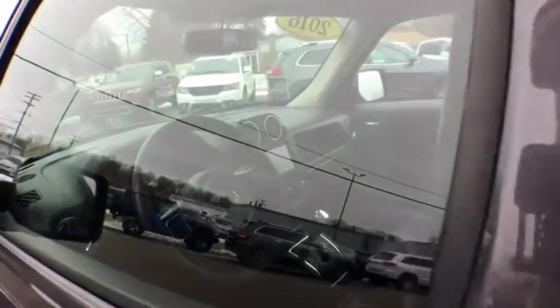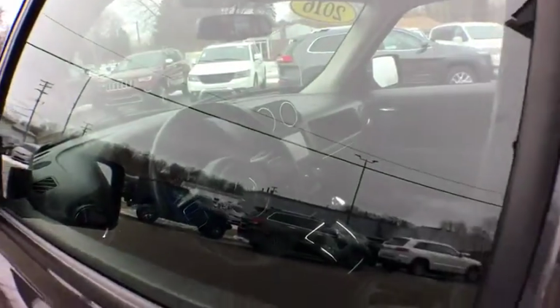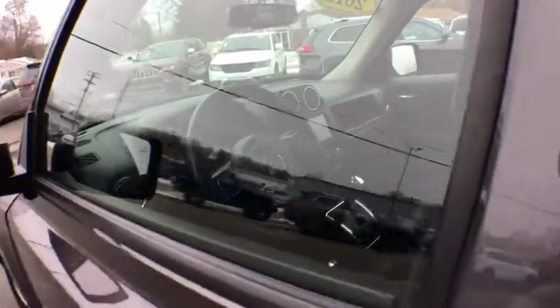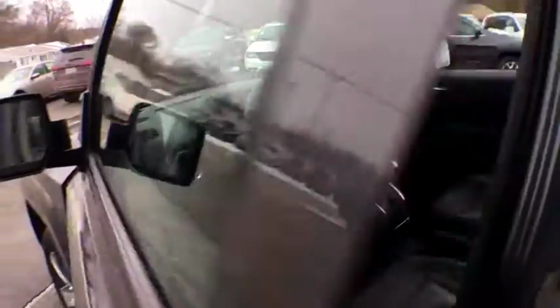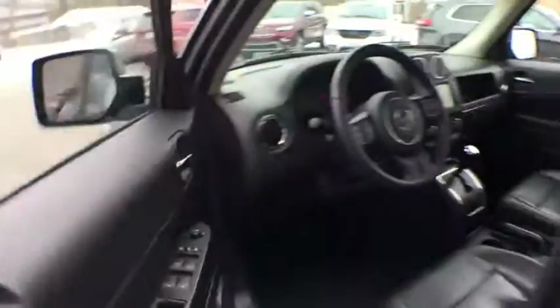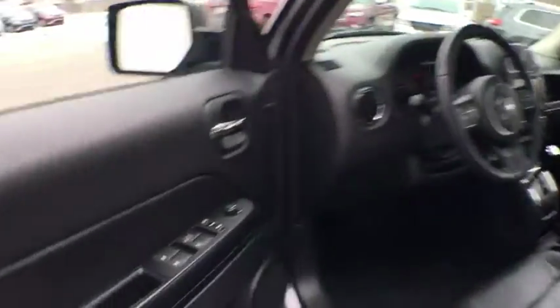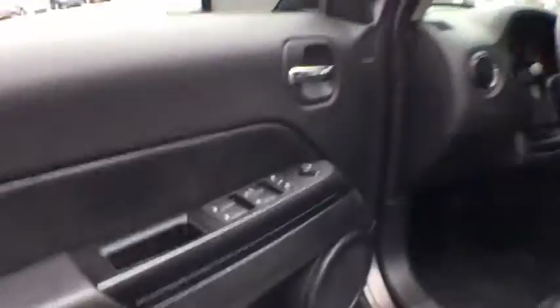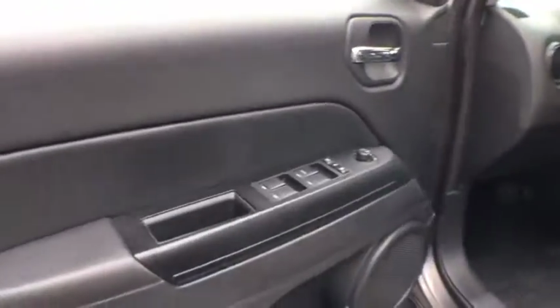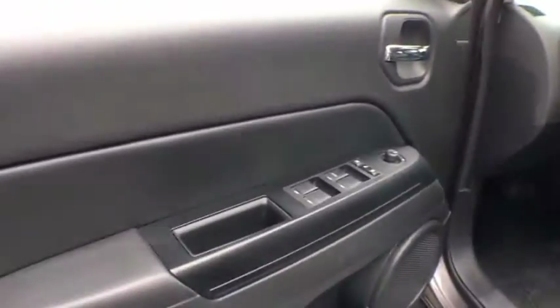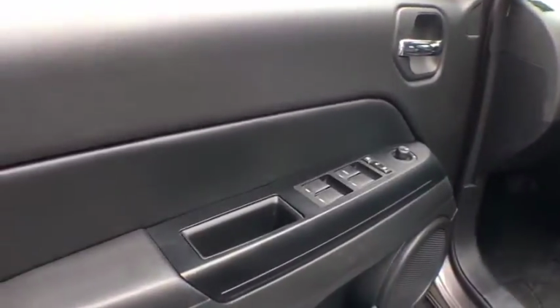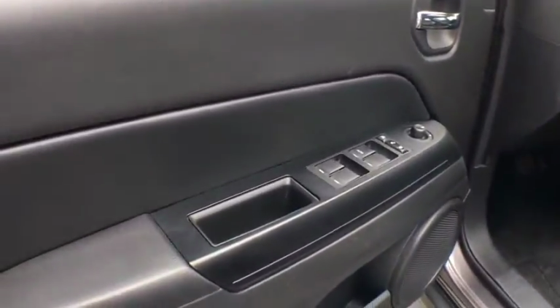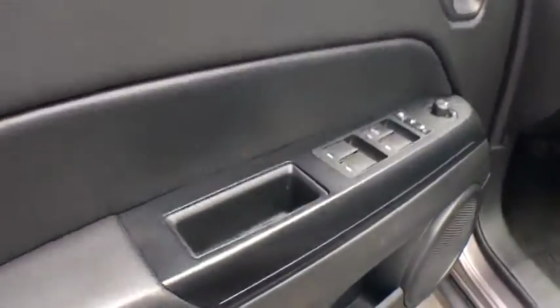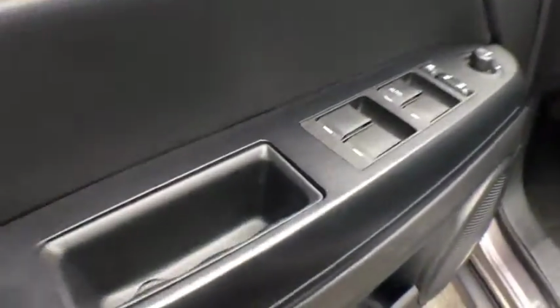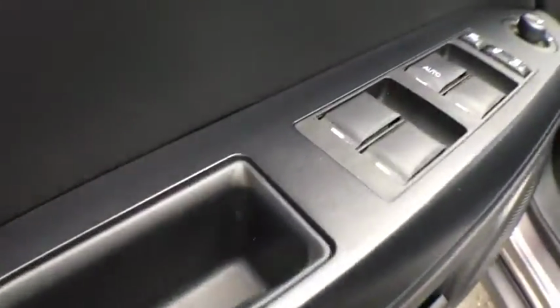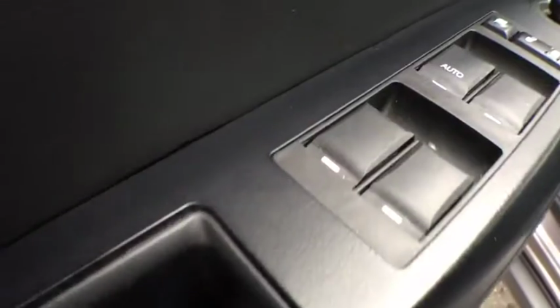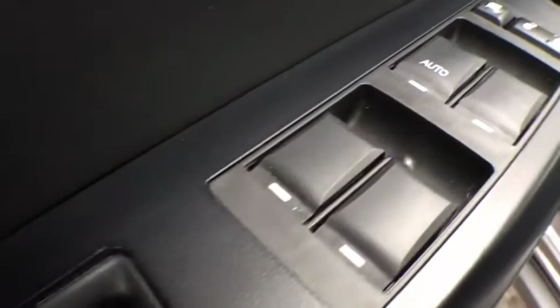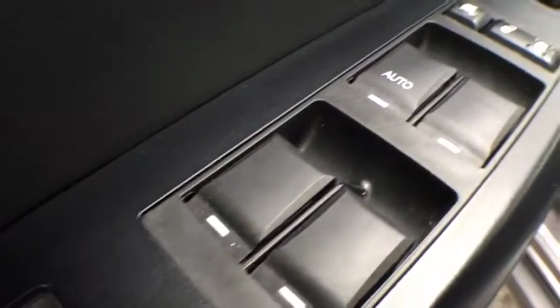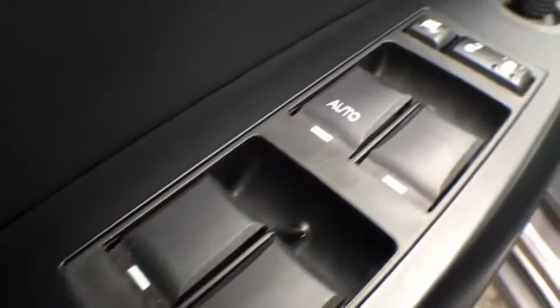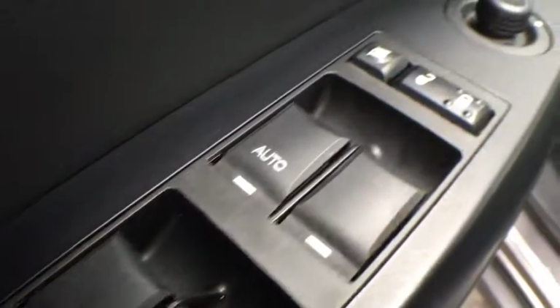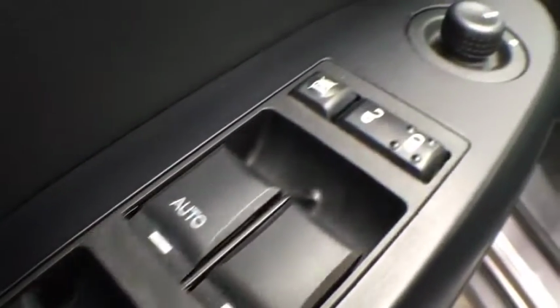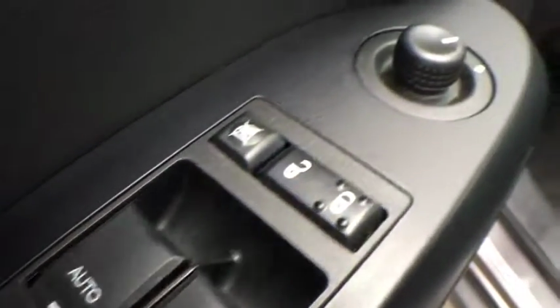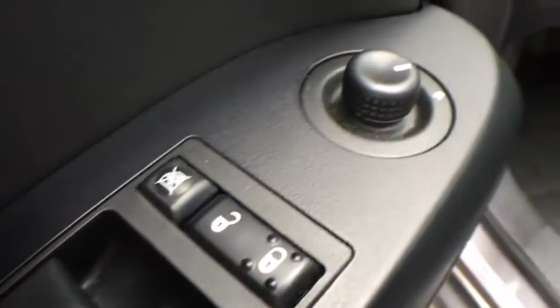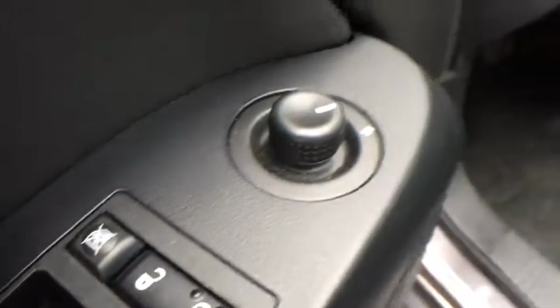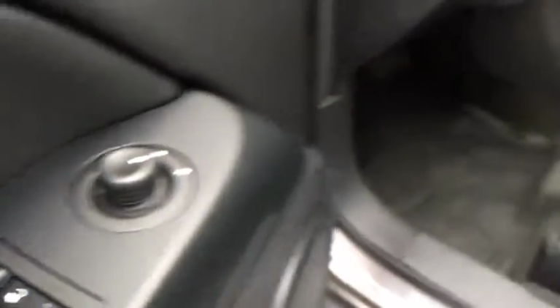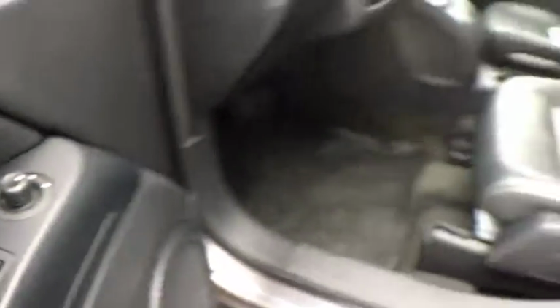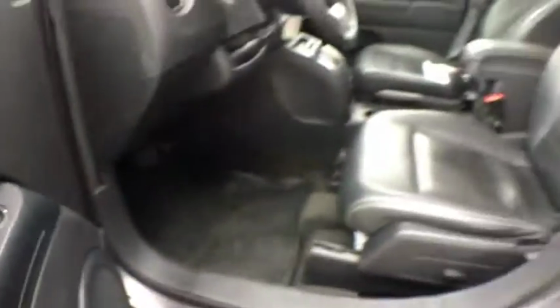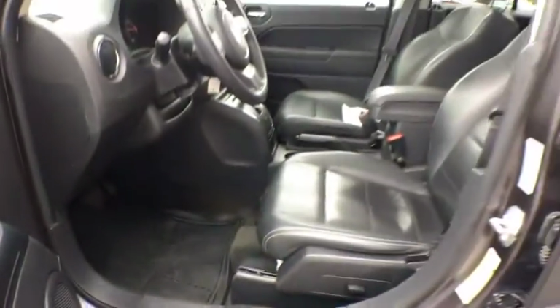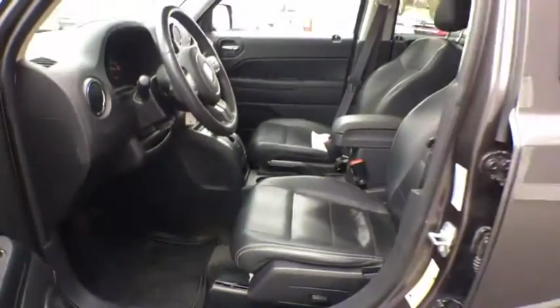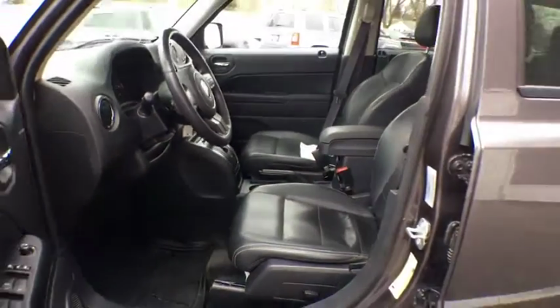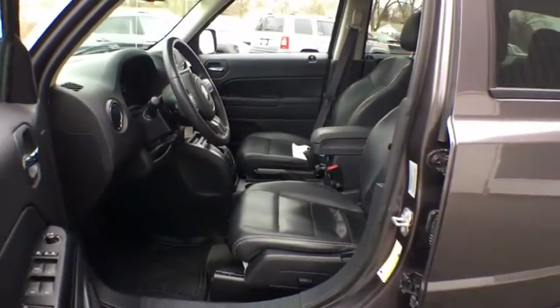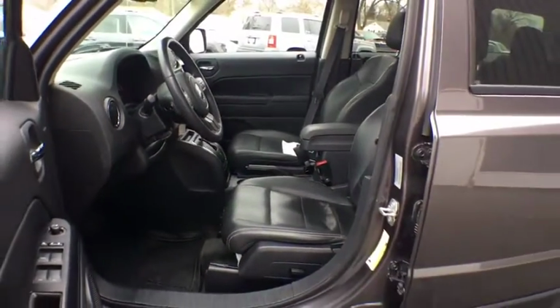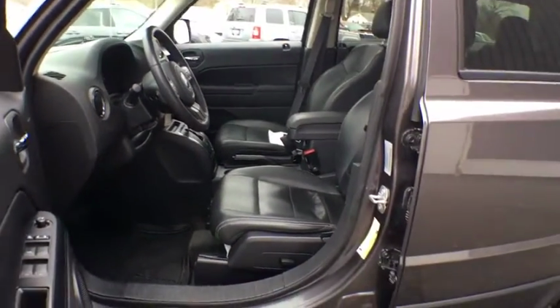Steering wheel audio controls, leather wrapped steering wheel, Bluetooth, adjustable steering wheel, power steering, auto dimming rear view mirror, and cruise control.